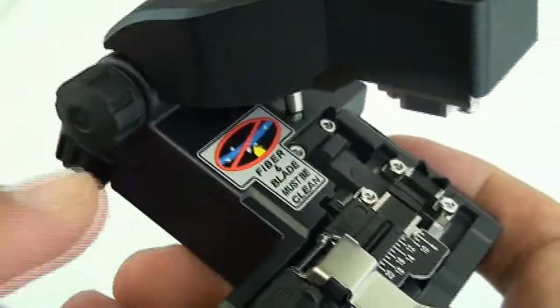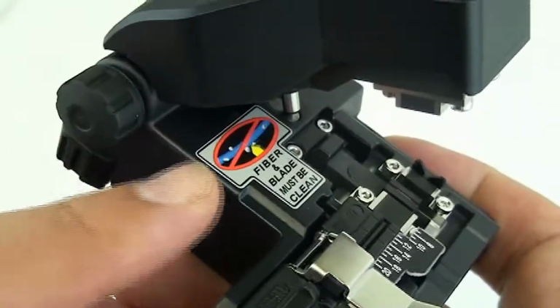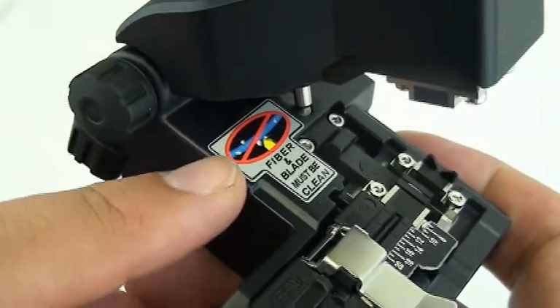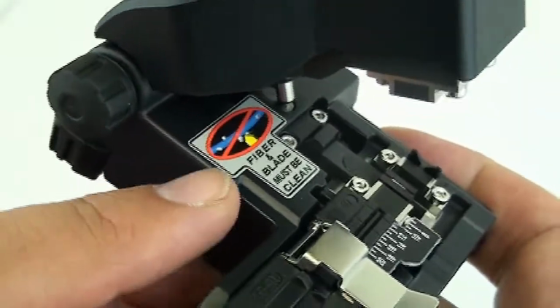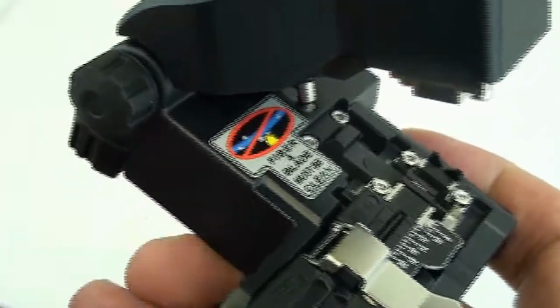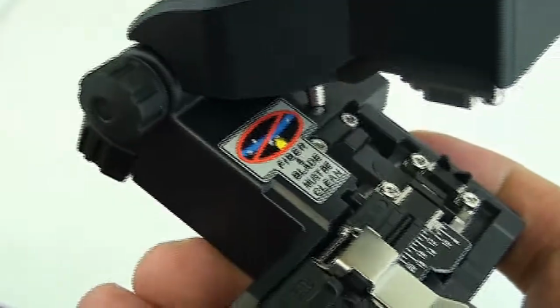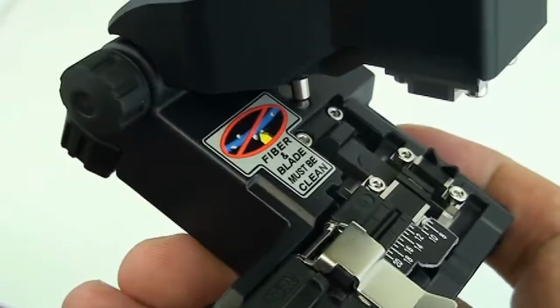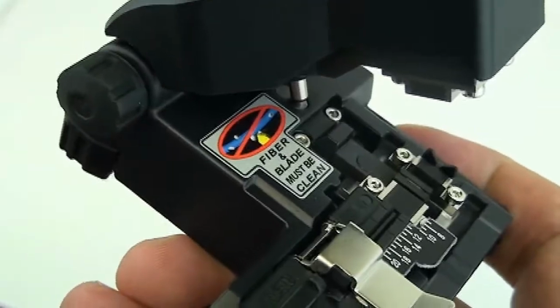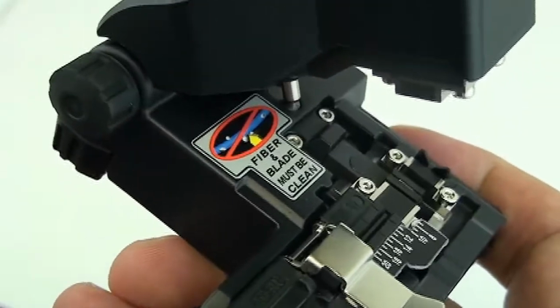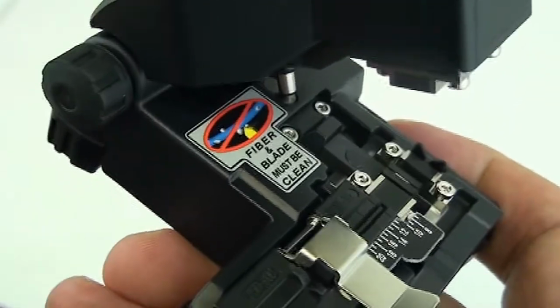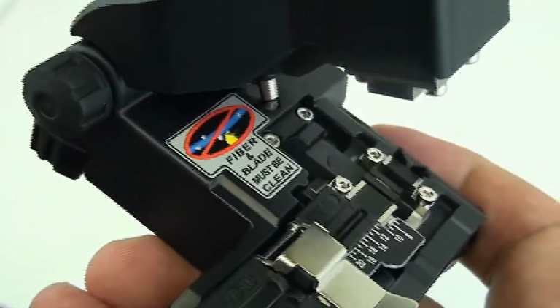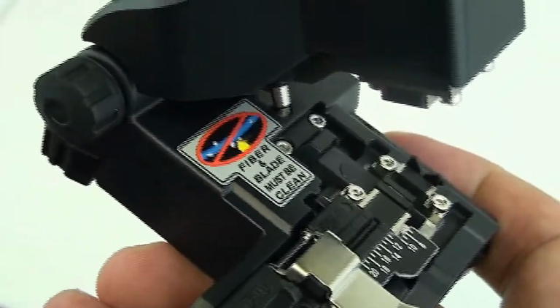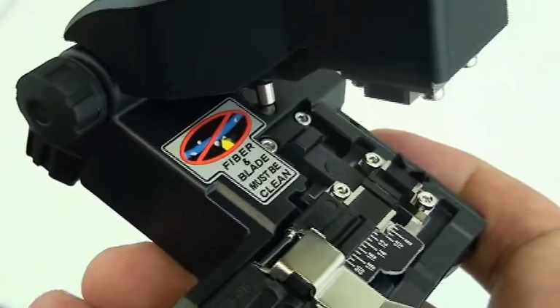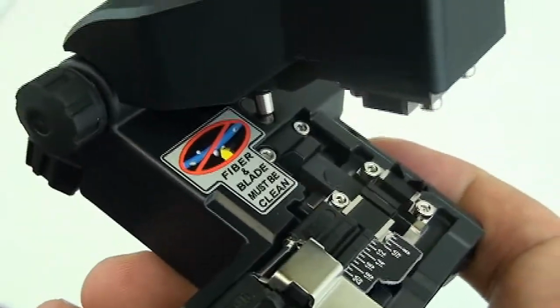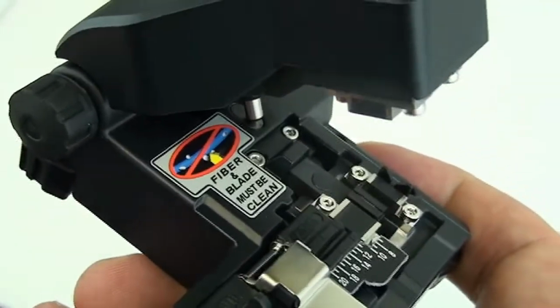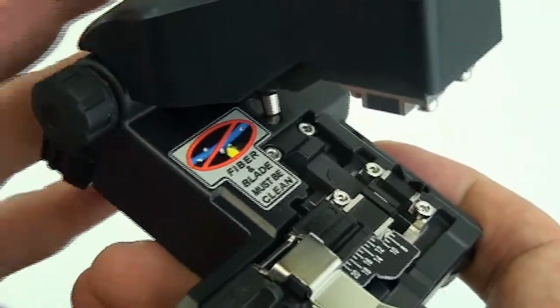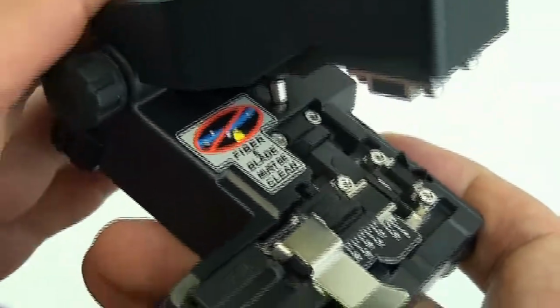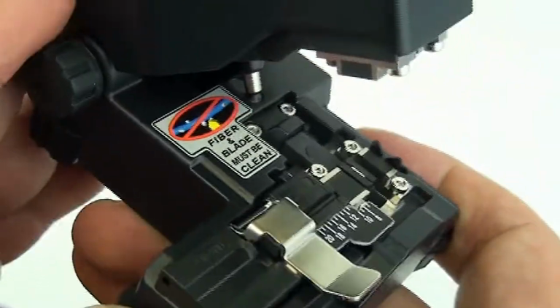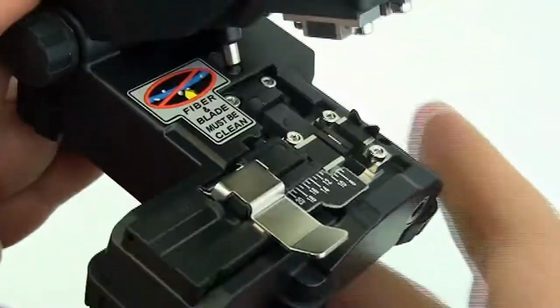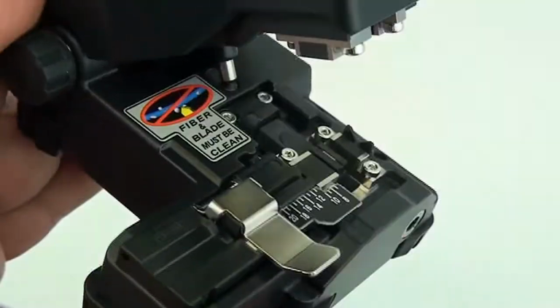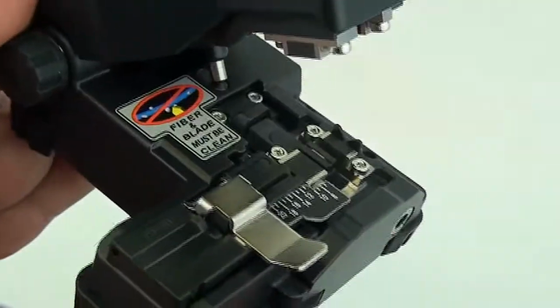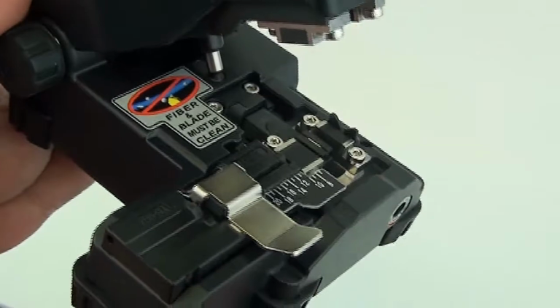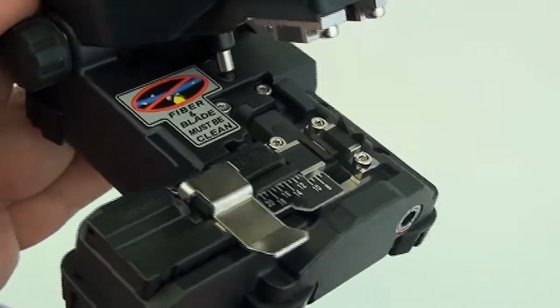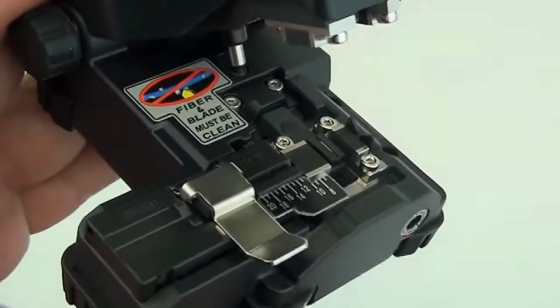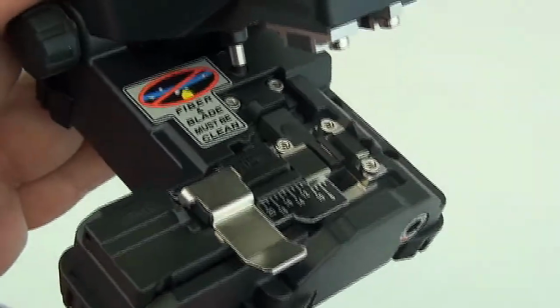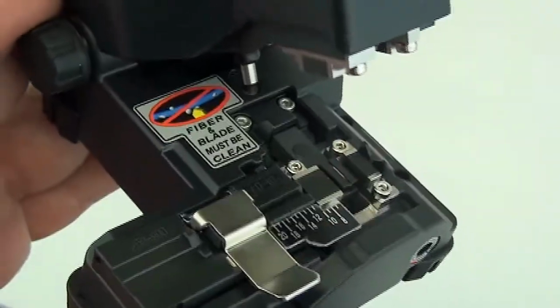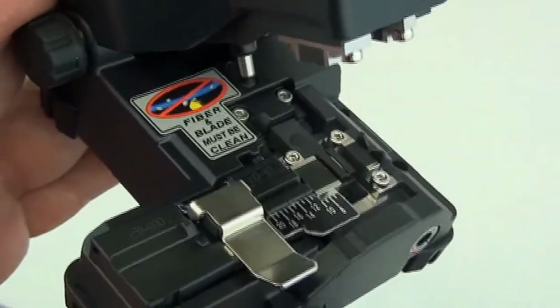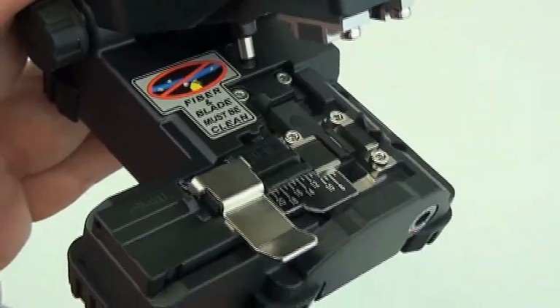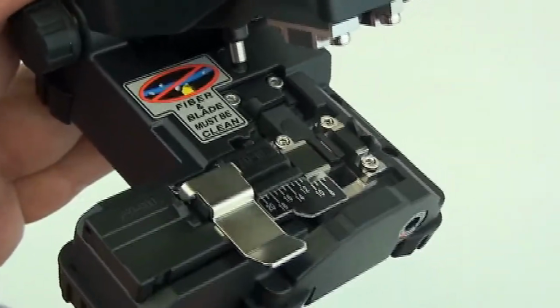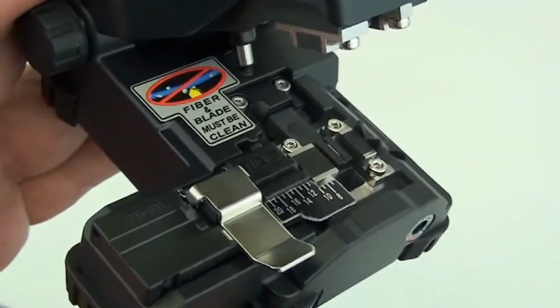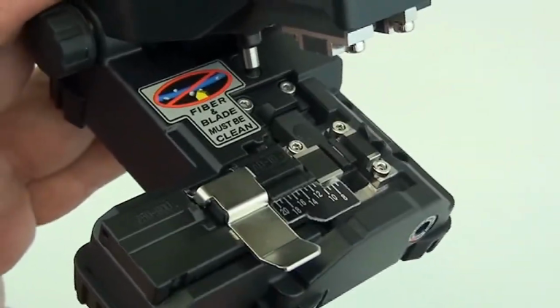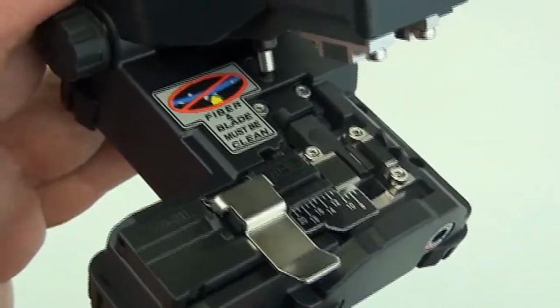Don't forget to make sure it's clean — the fiber — make sure everything's clean with alcohol. Sometimes you might have just a little tiny speck of something there and it'll give you a lot of grief.